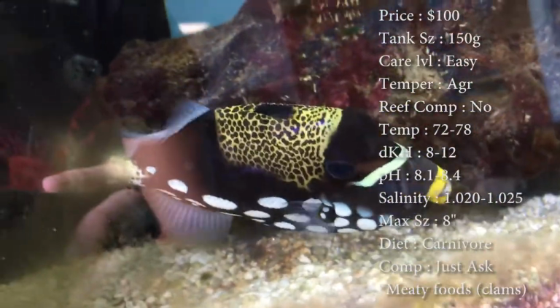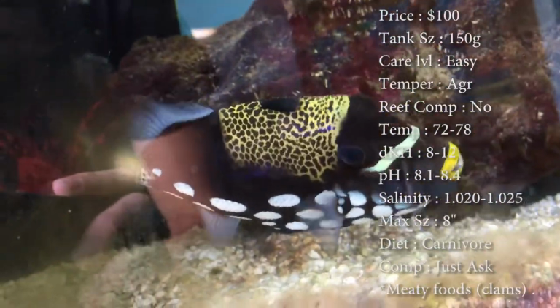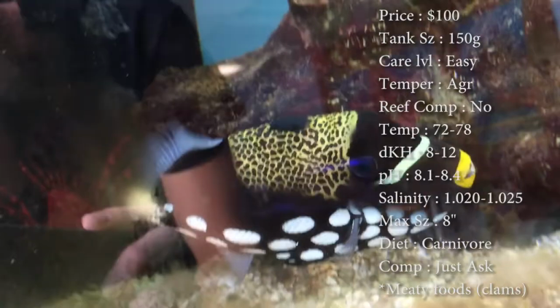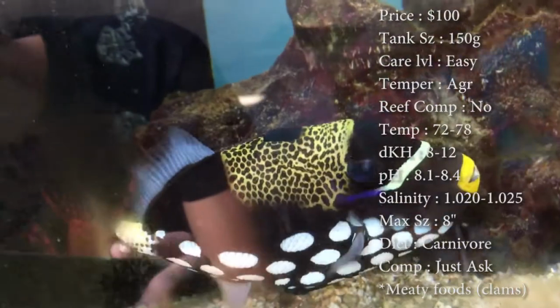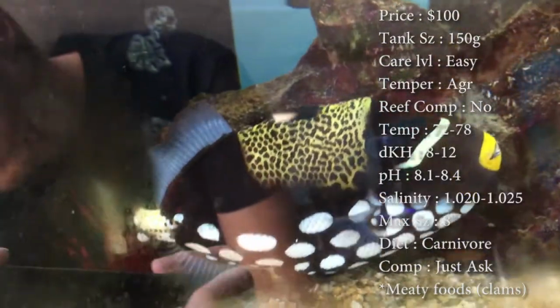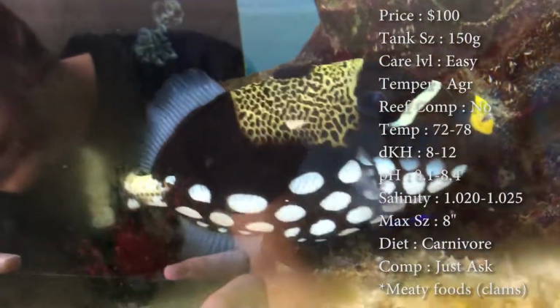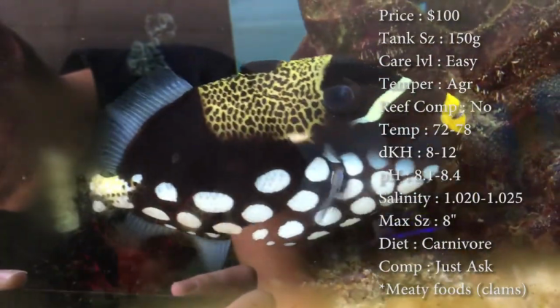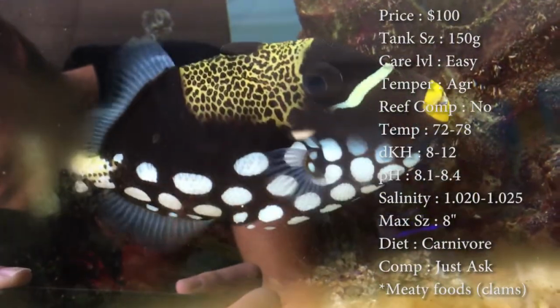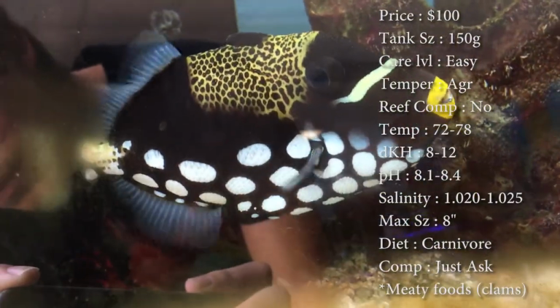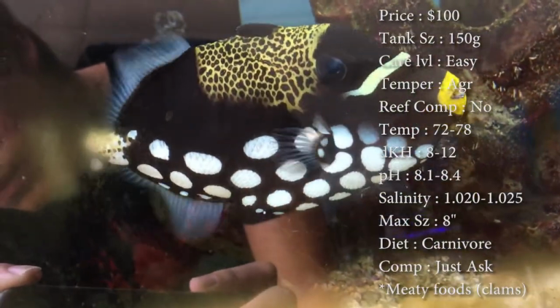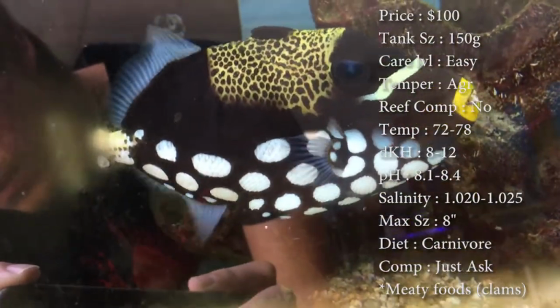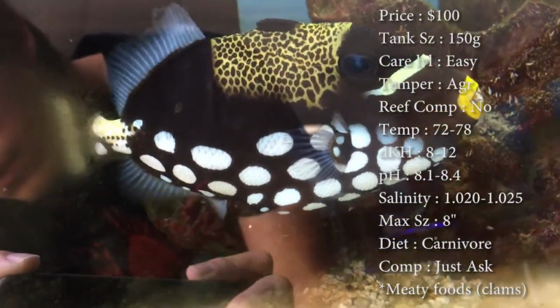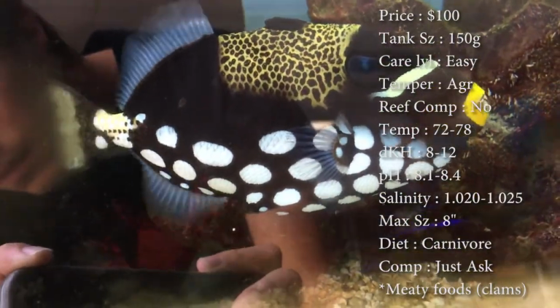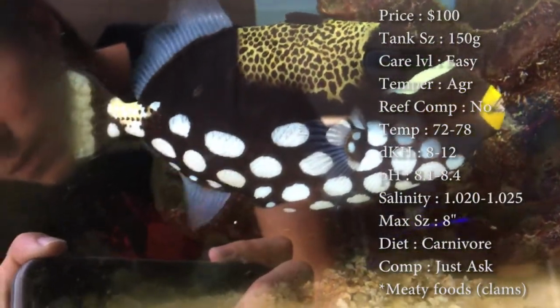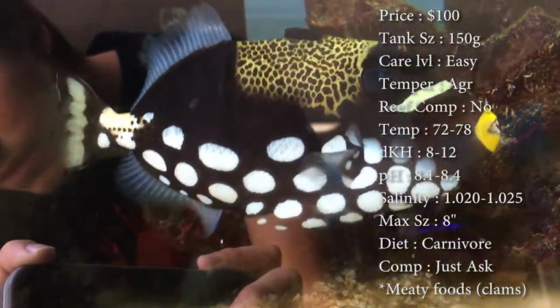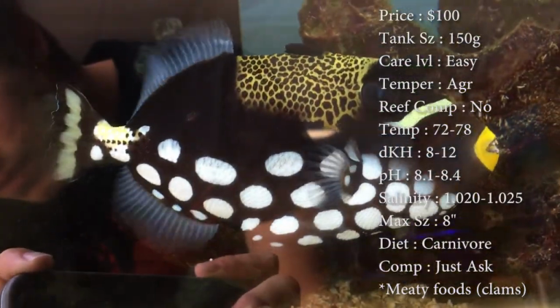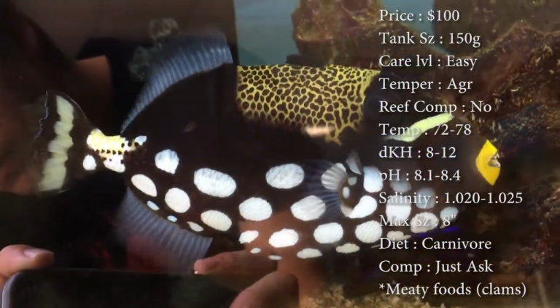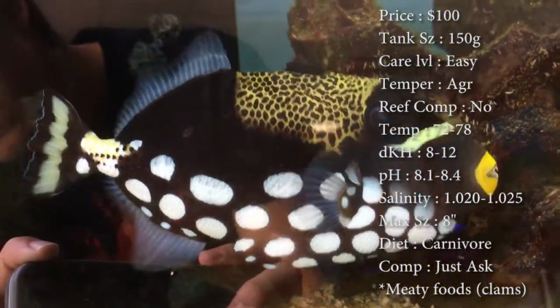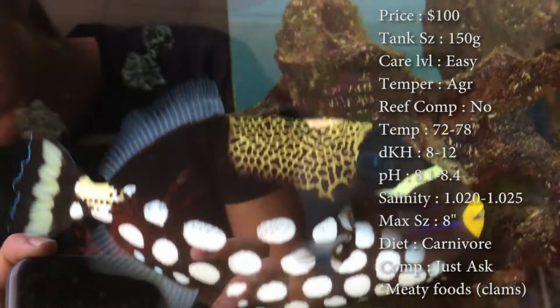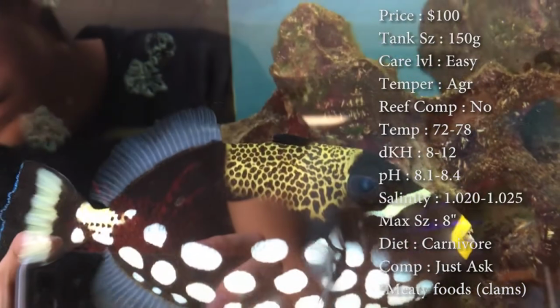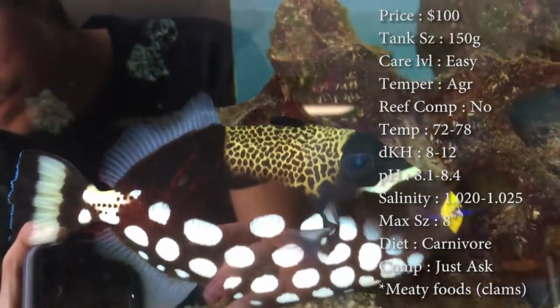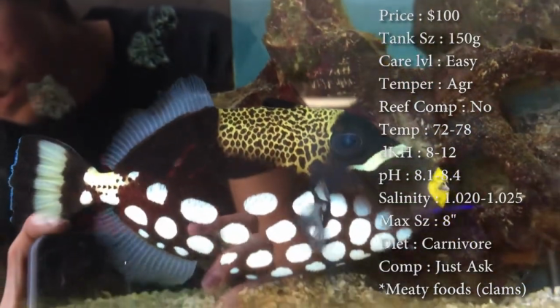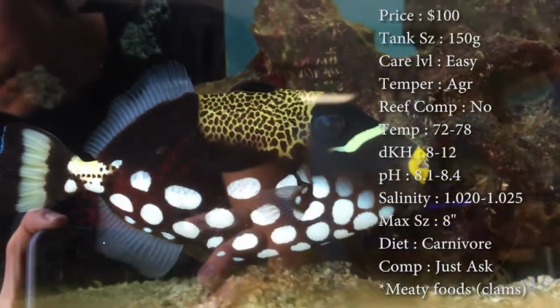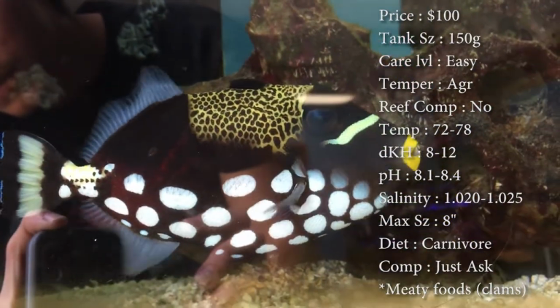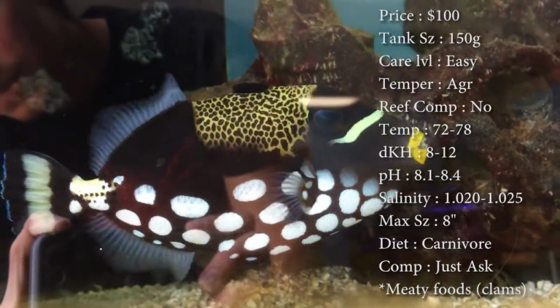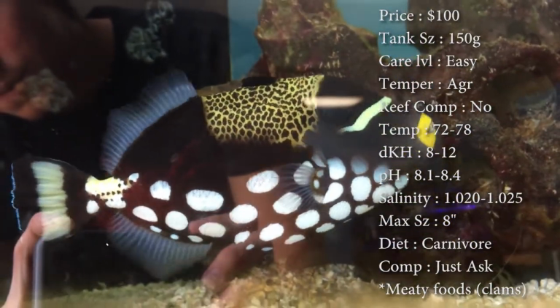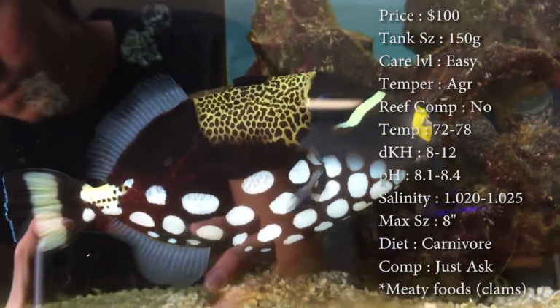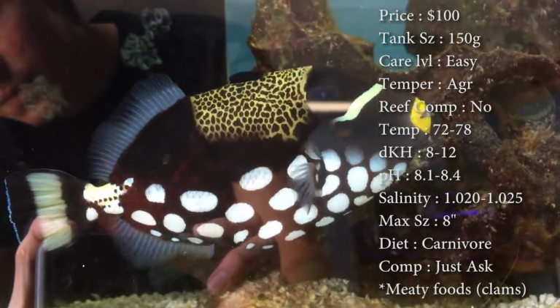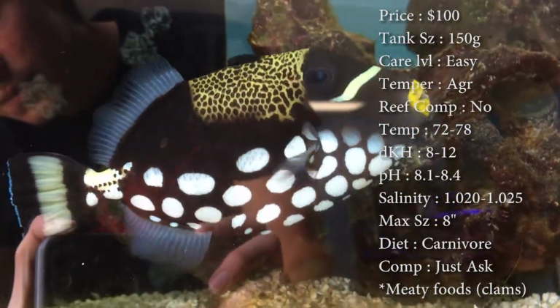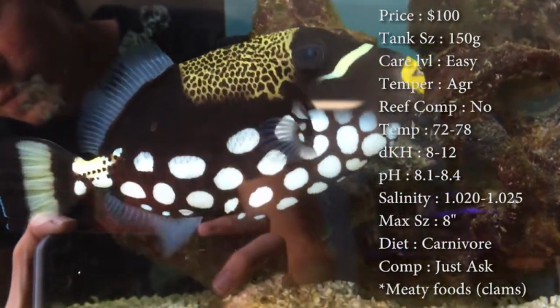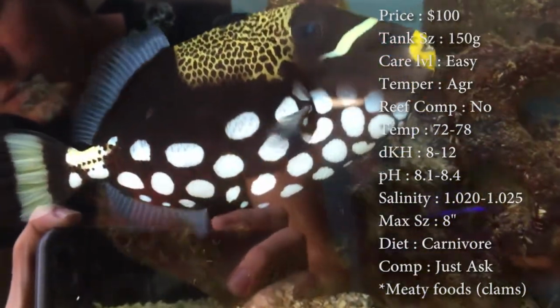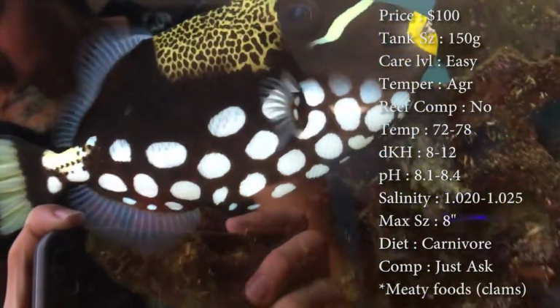Temperature — keep it 72 to 78. Keep your DKH 8 to 12. pH 8.1 to 8.4. And your salinity 1.020 to 1.025.